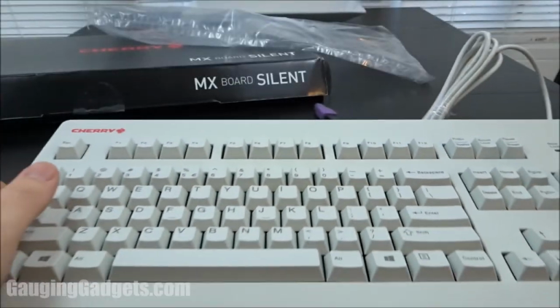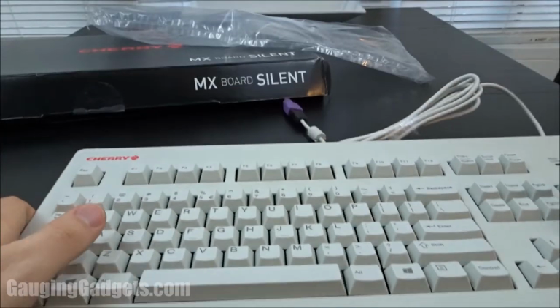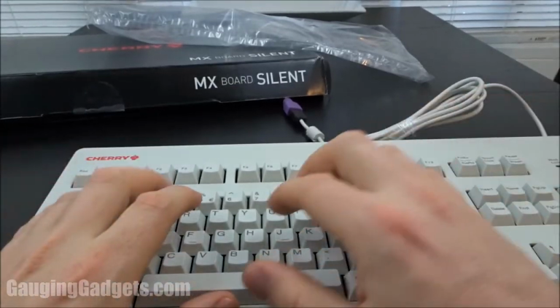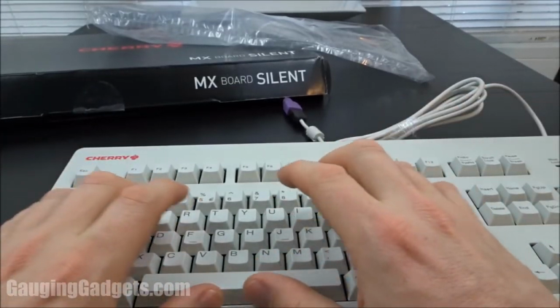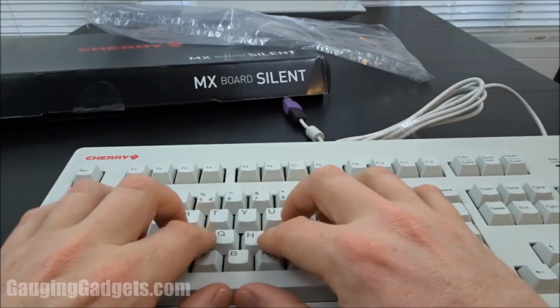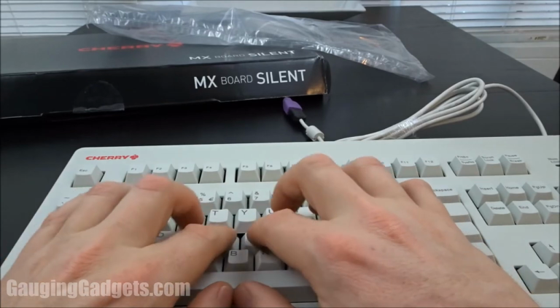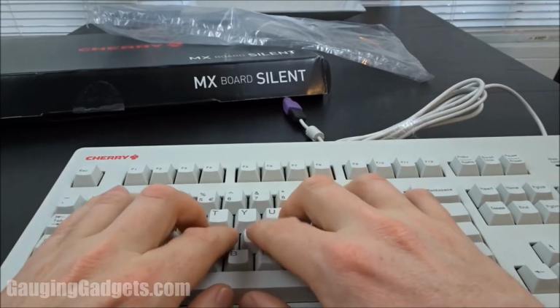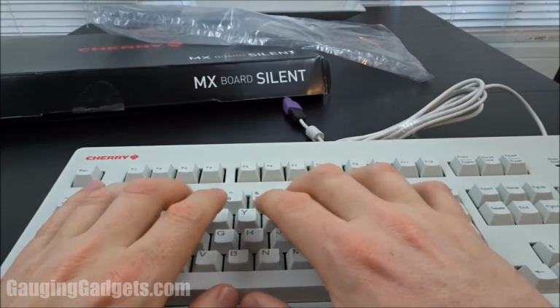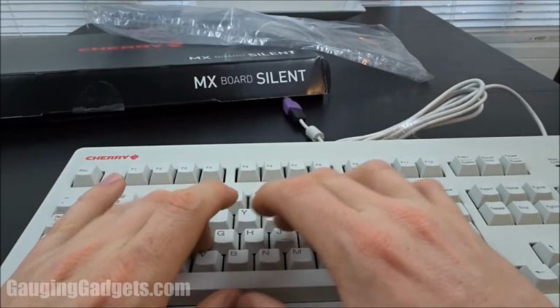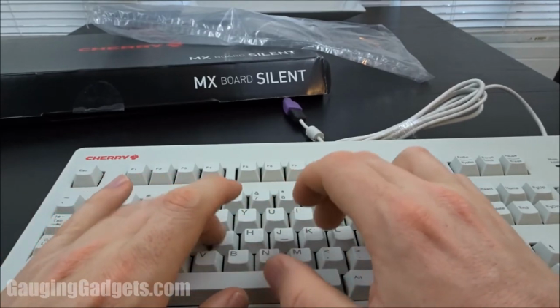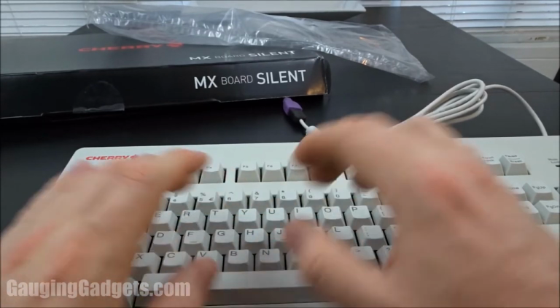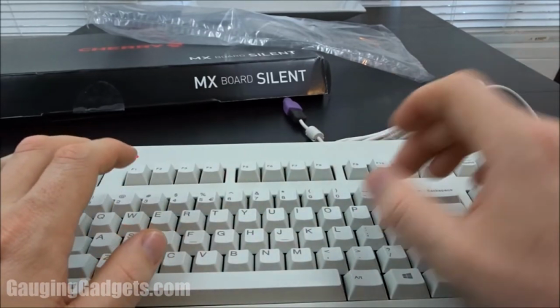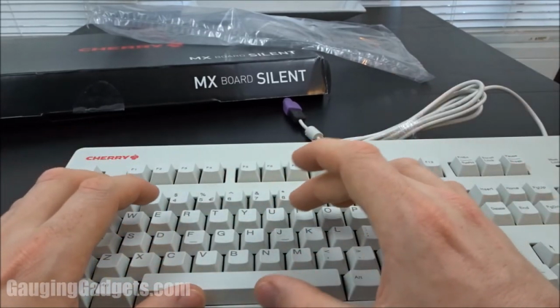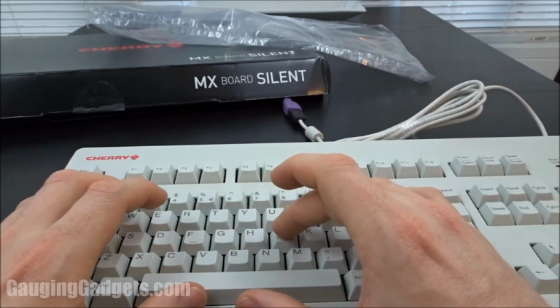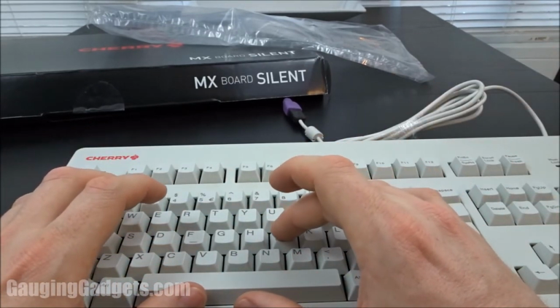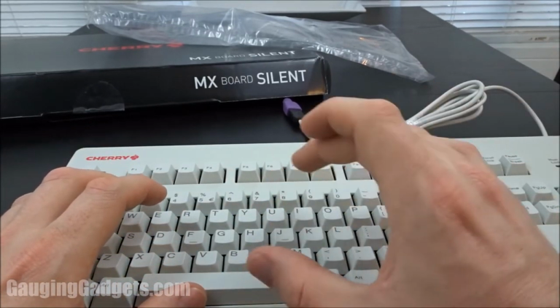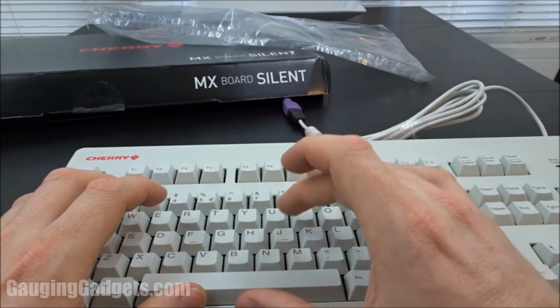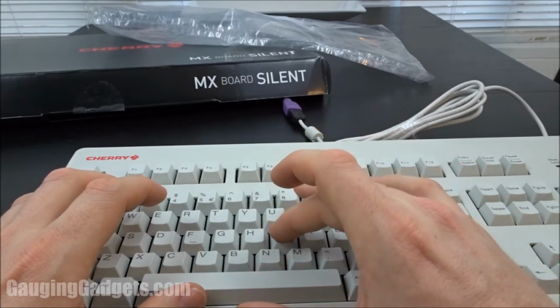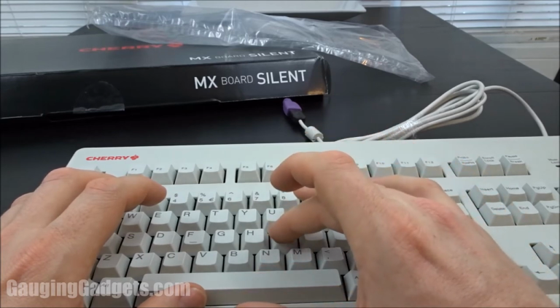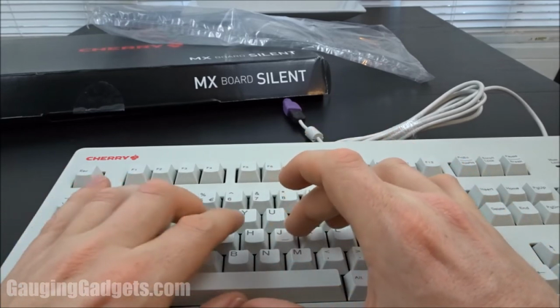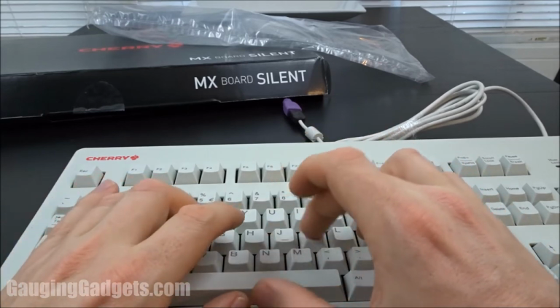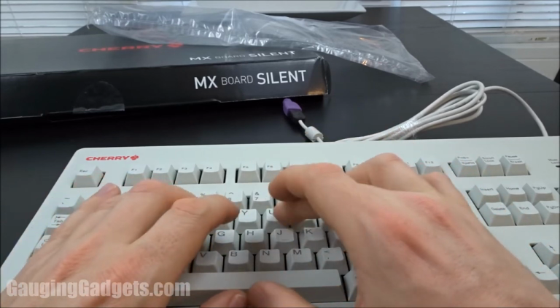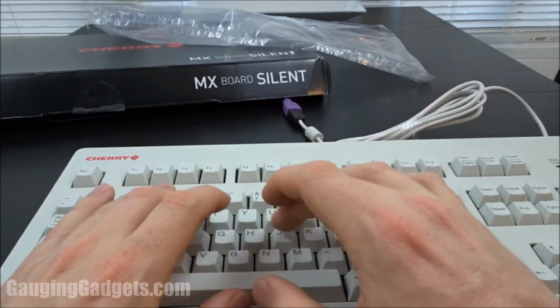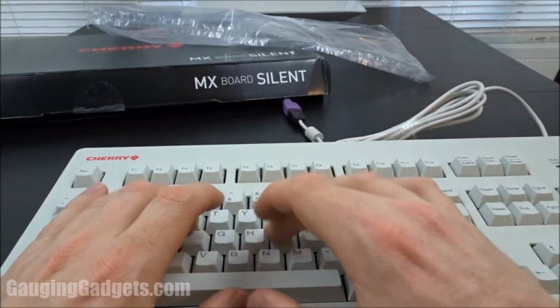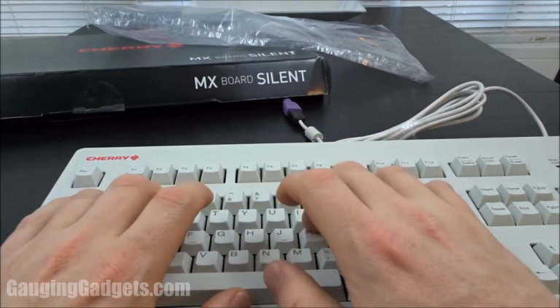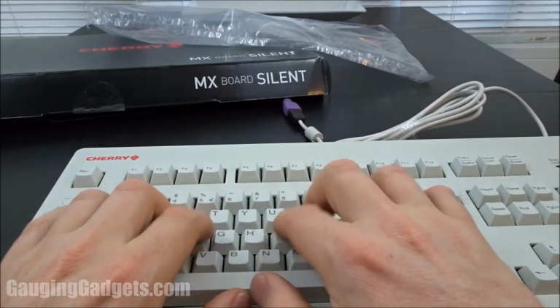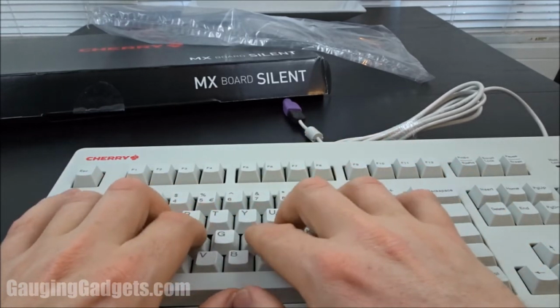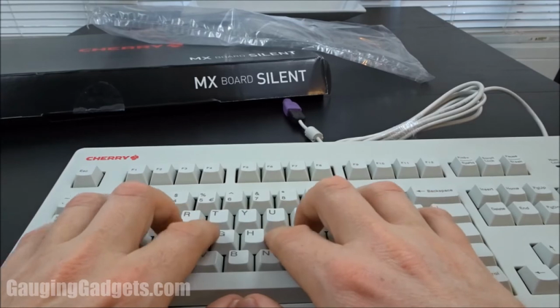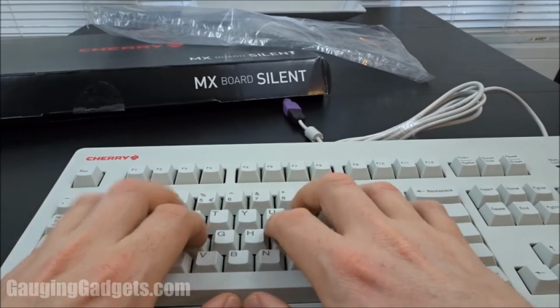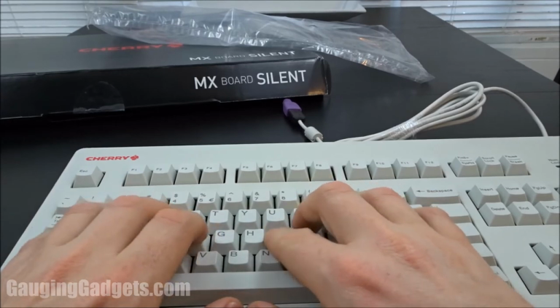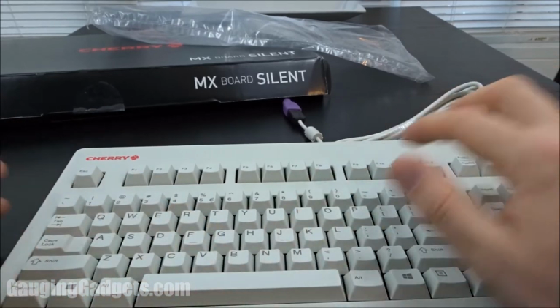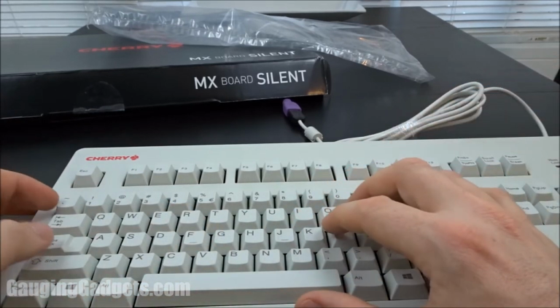Let's go ahead and start typing a little bit. As you can see, unlike a blue switch which is going to have that pop noise and tactile feeling, there's no feeling when it goes down and there's no noise — it's very silent. This would be perfect in an office.